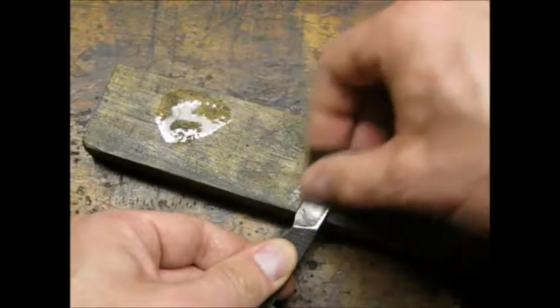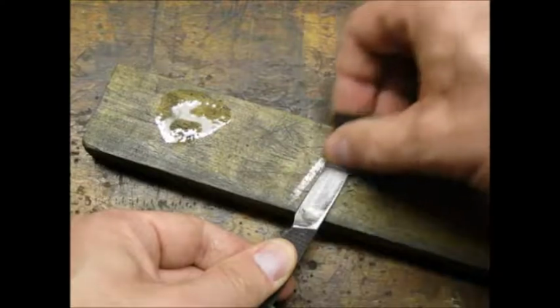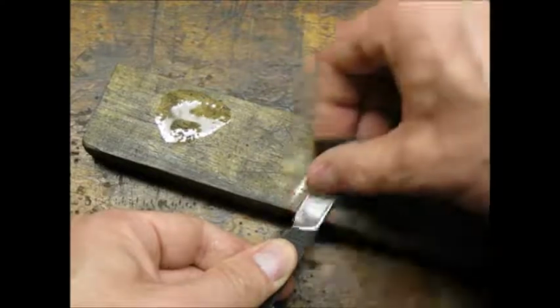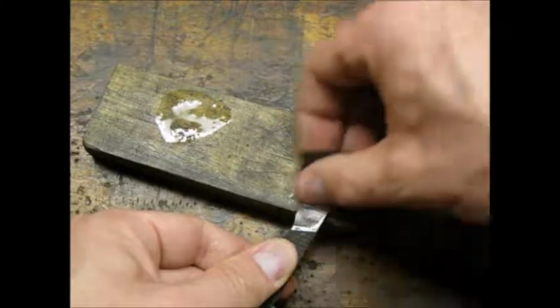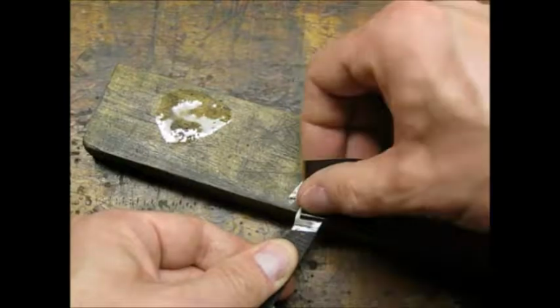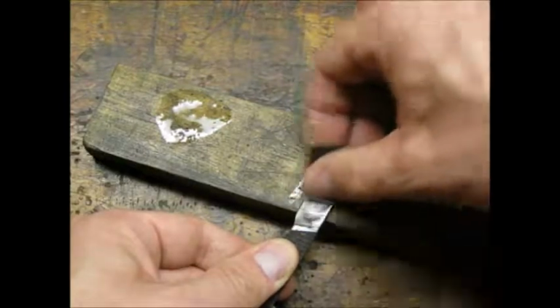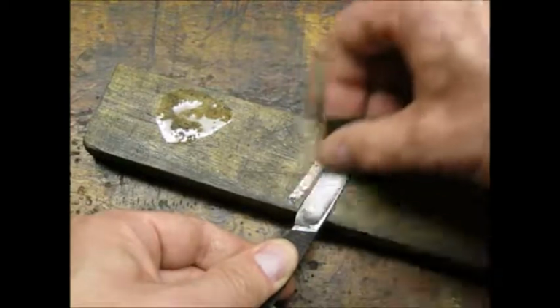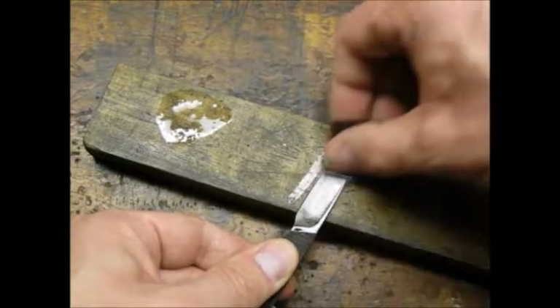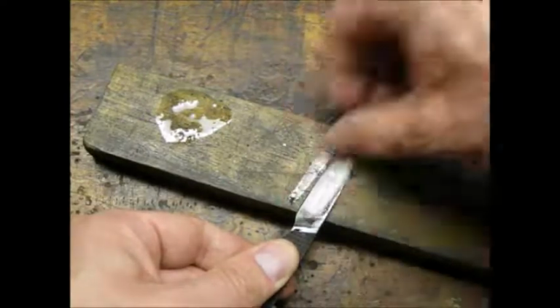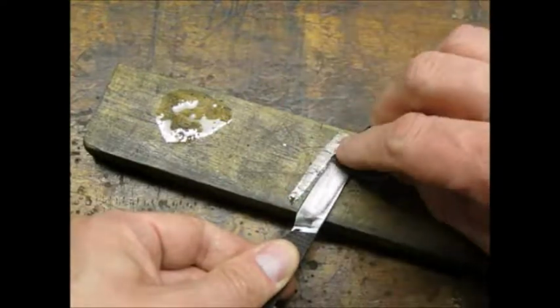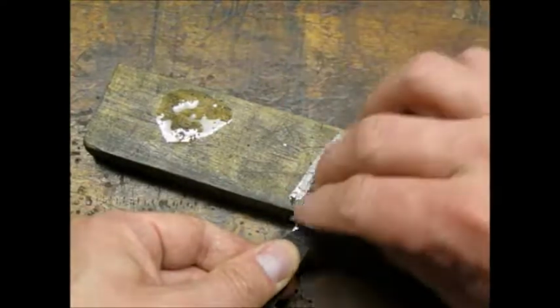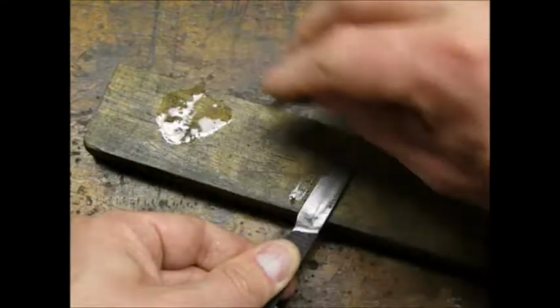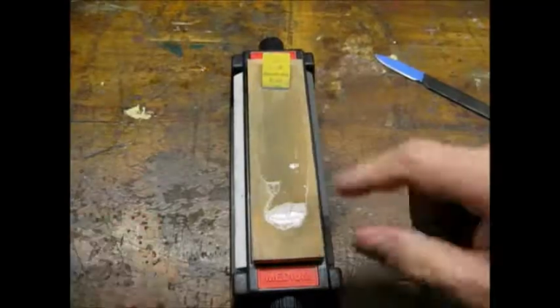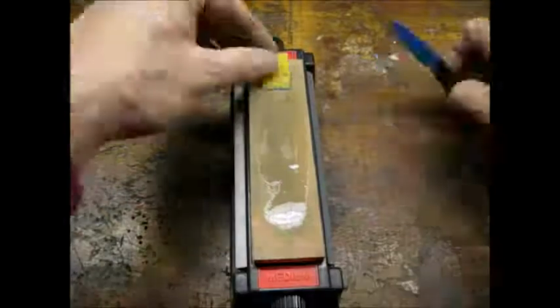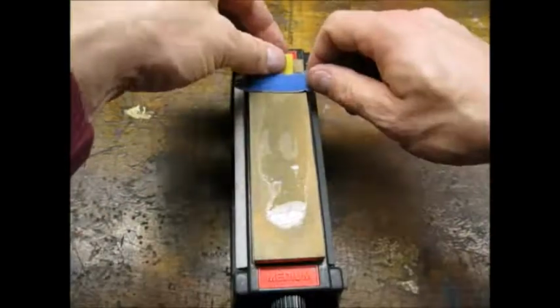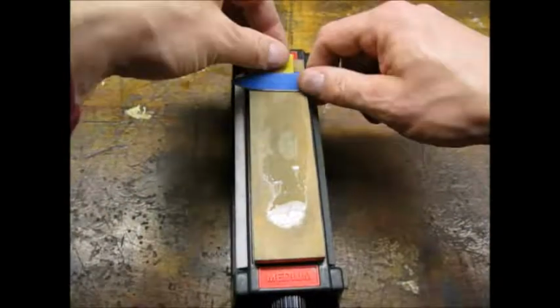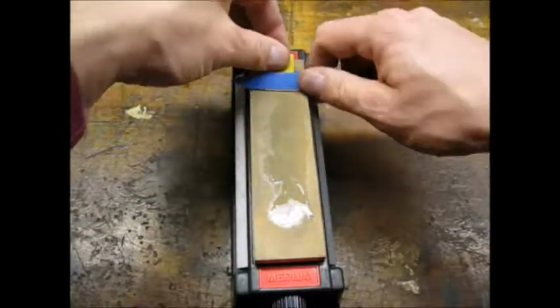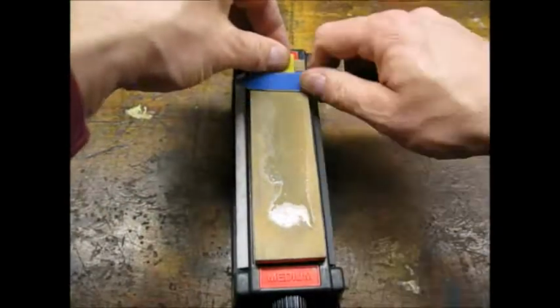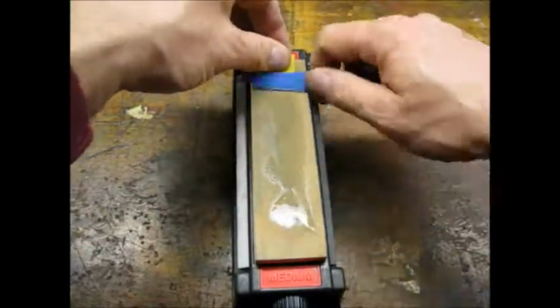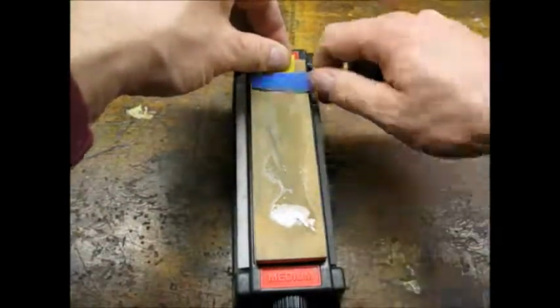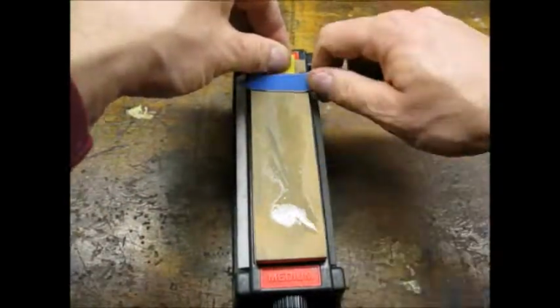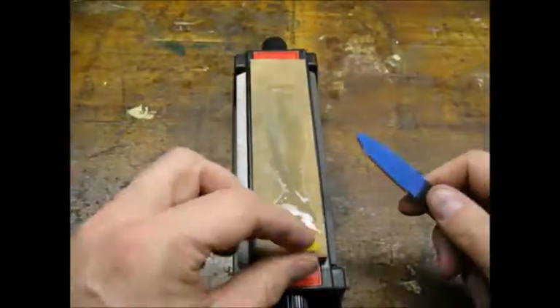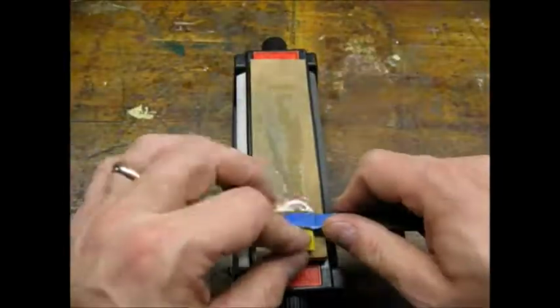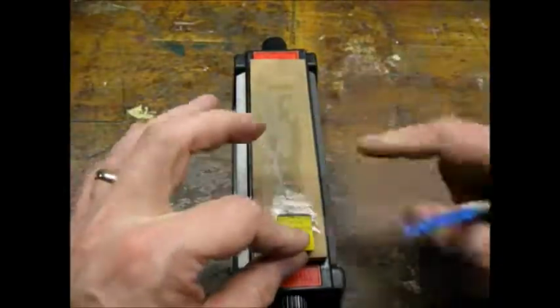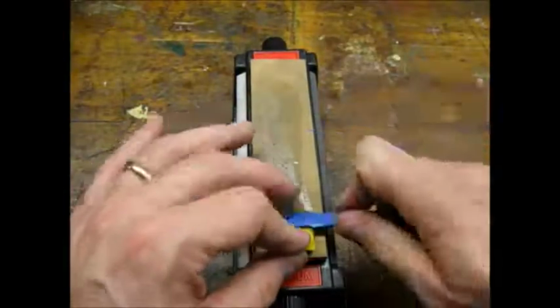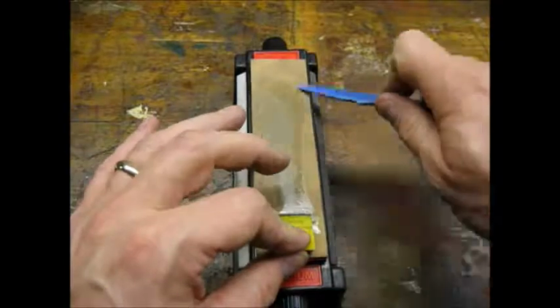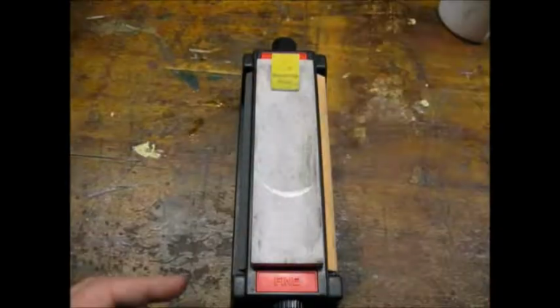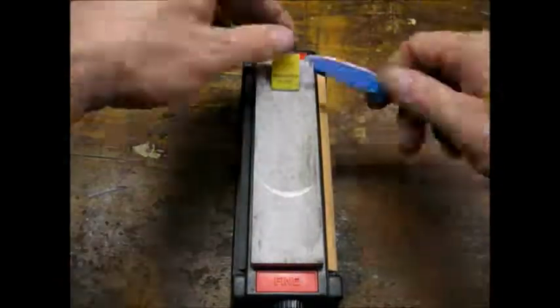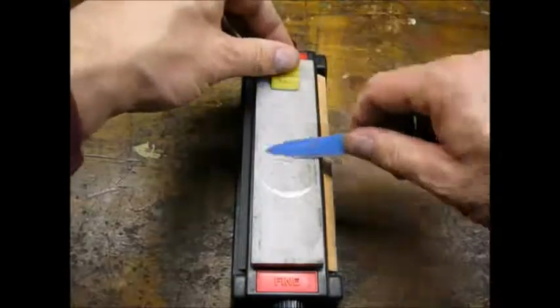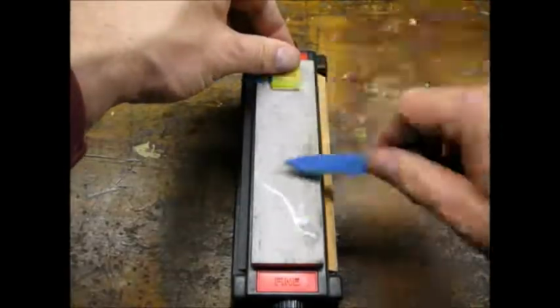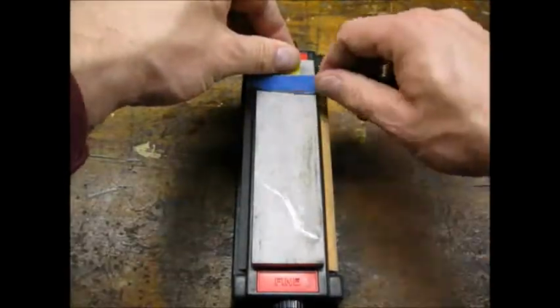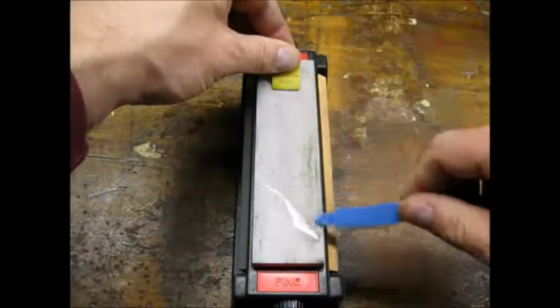I used 800 grit wet and dry paper and some WD-40 to give the blade a final polish. I wasn't going for a mirror finish on a tactical slash utility type knife. I finished sharpening the knife with the medium and fine stones, using masking tape to protect against nicks and scratches from my sloppy sharpening technique.